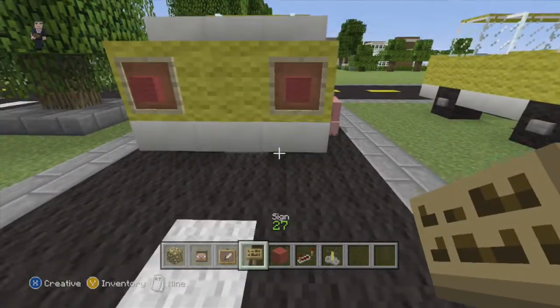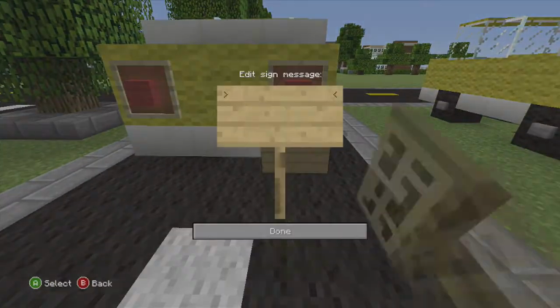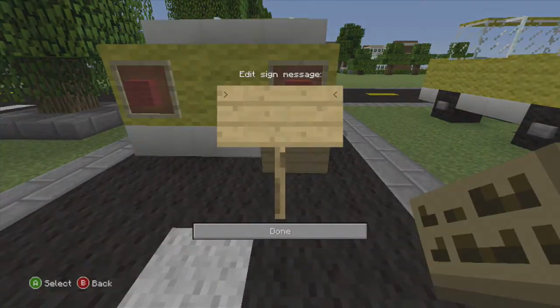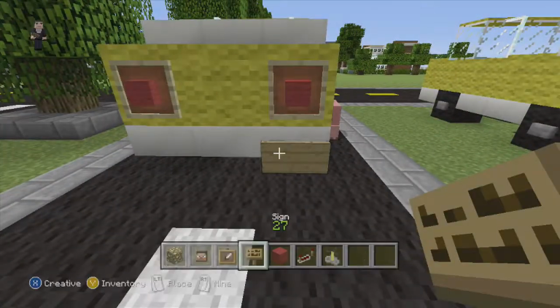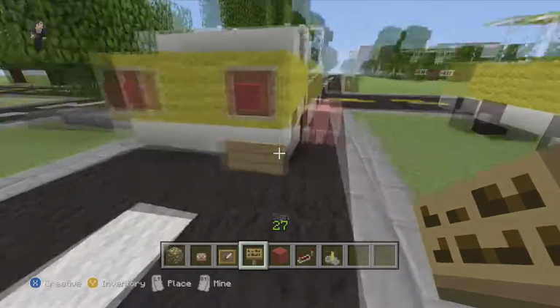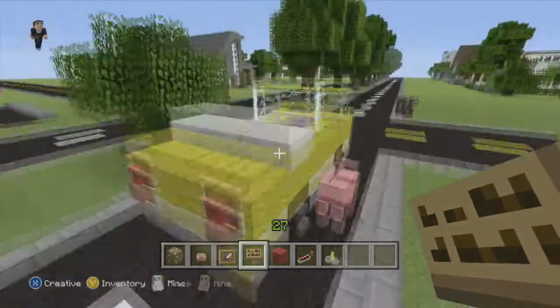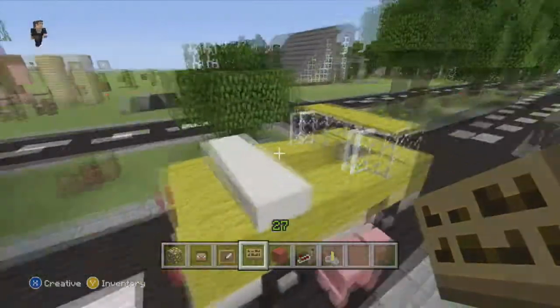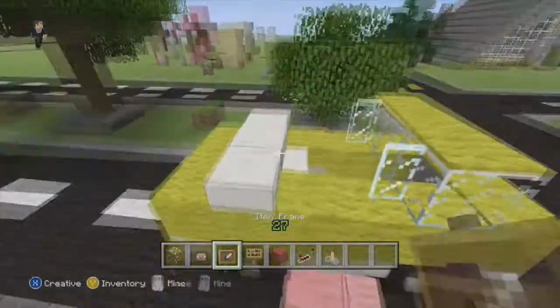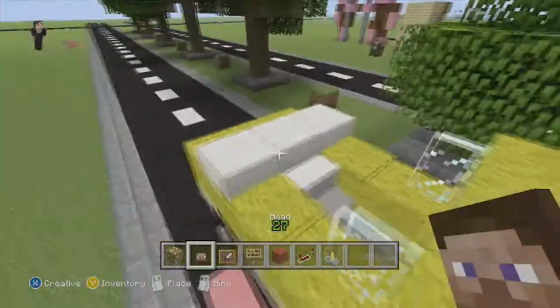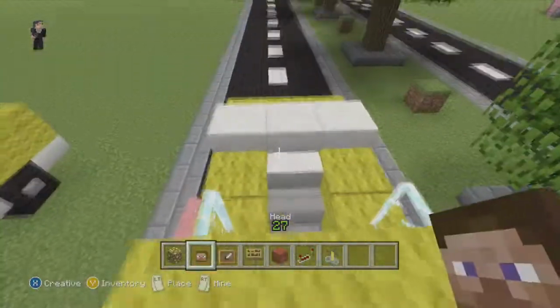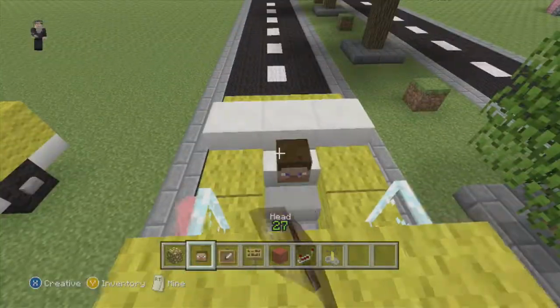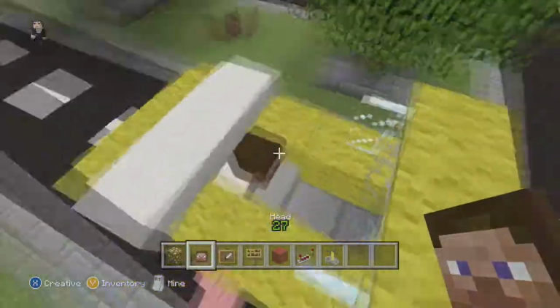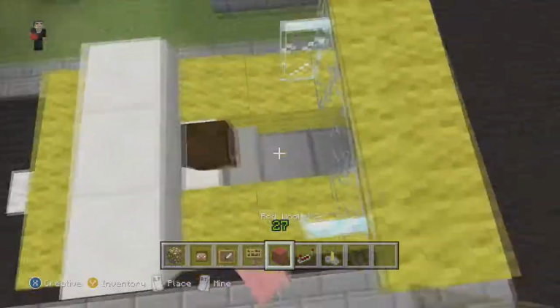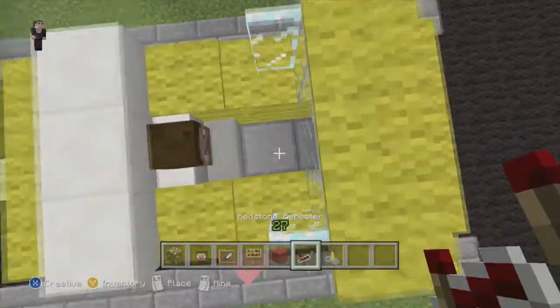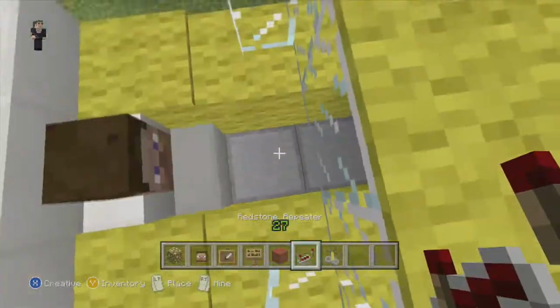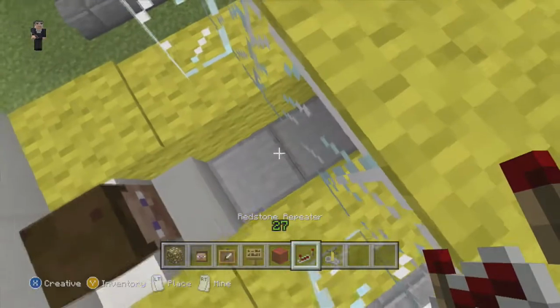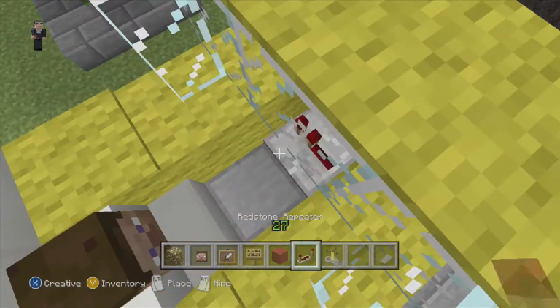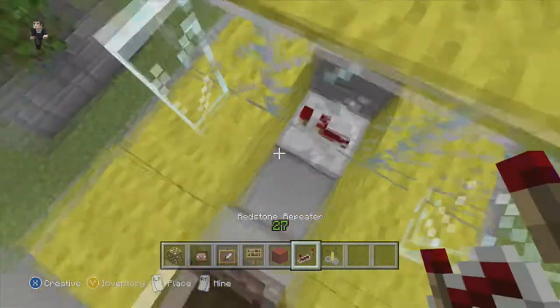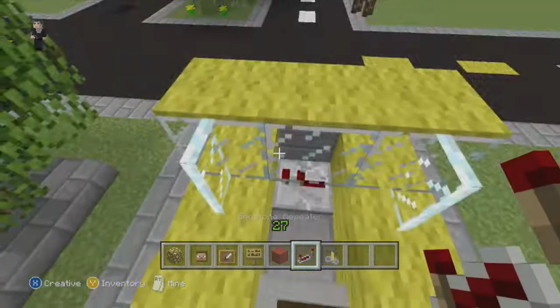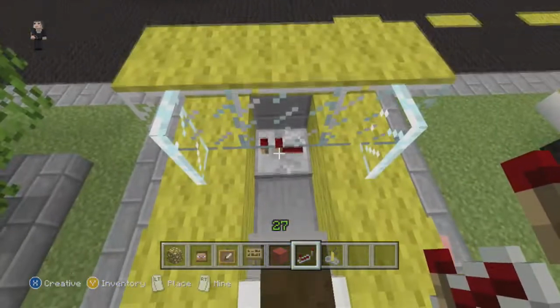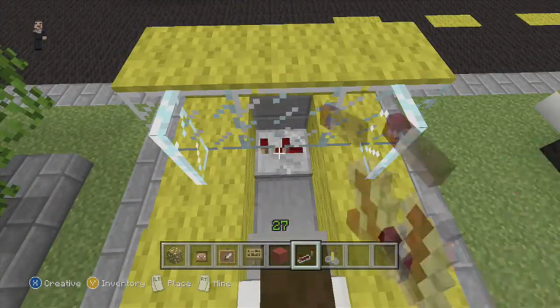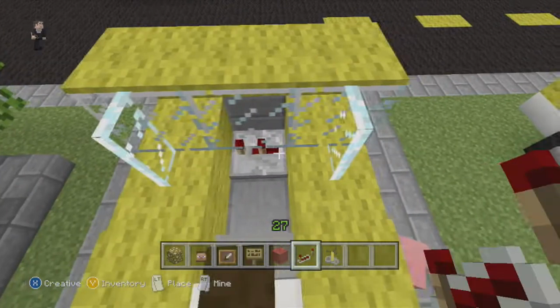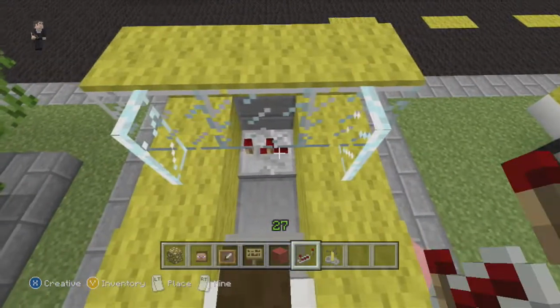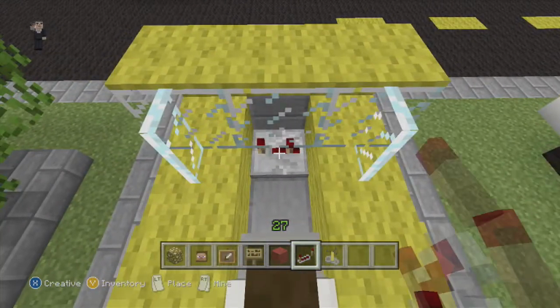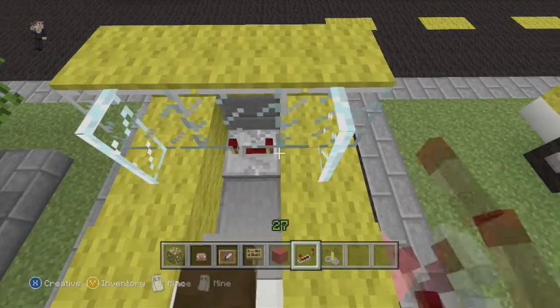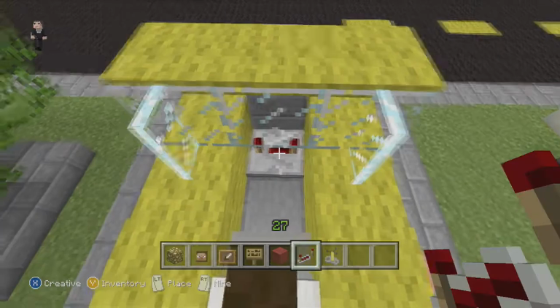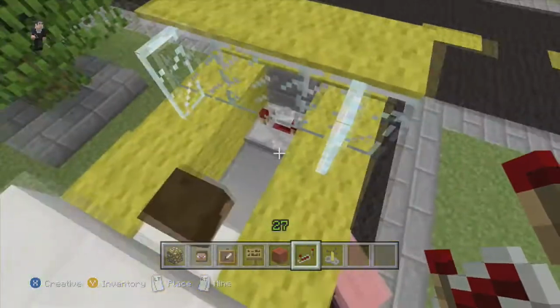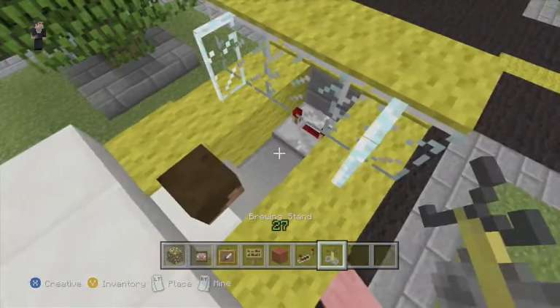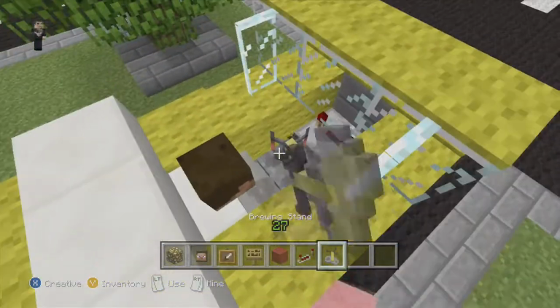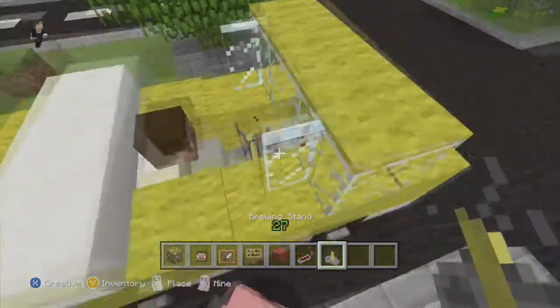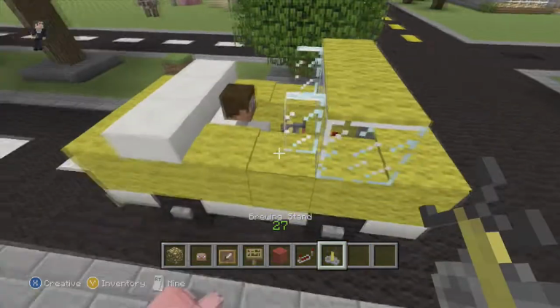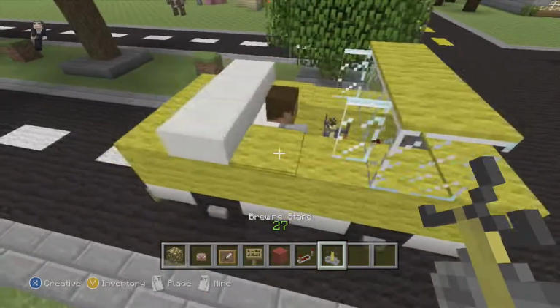Our license plate goes here. Steve's going to be our driver for today. We're going to put the redstone repeaters in the bottom to be the pedals. Done. And our brewing stand is going to be your steering wheel.